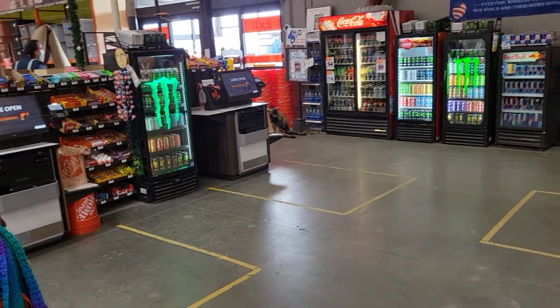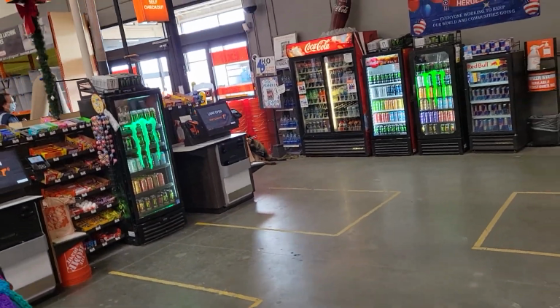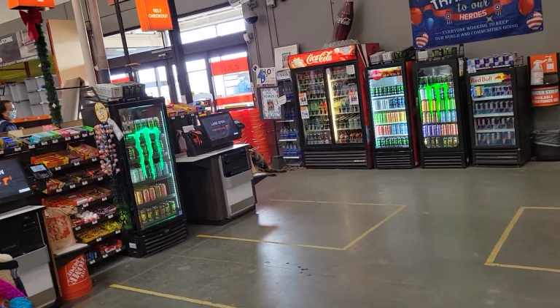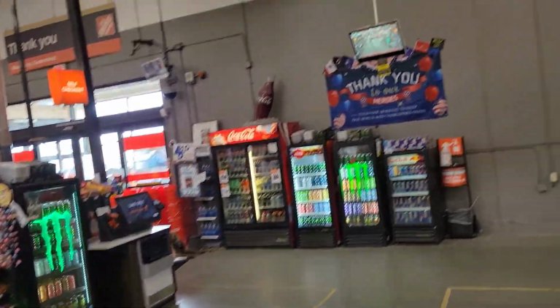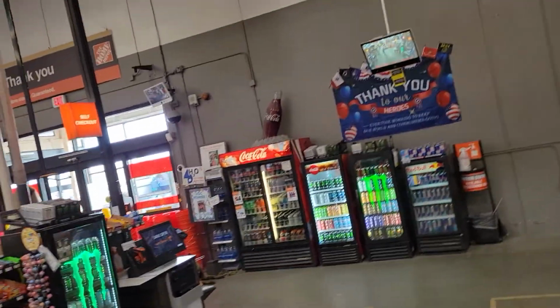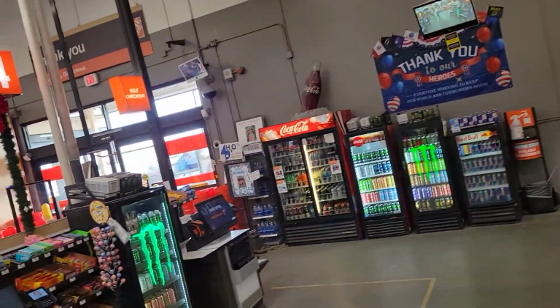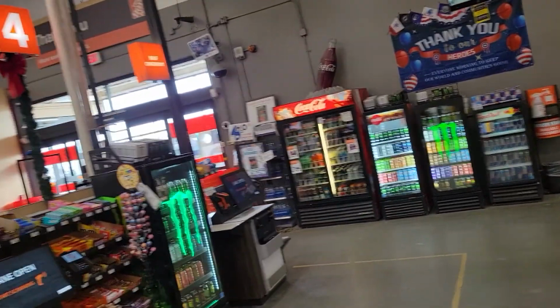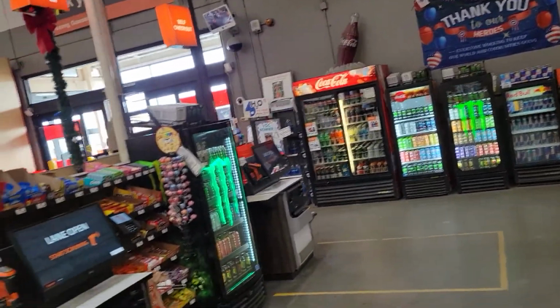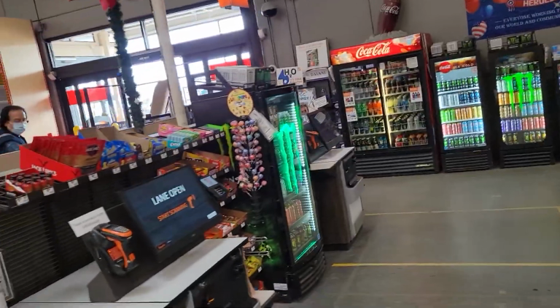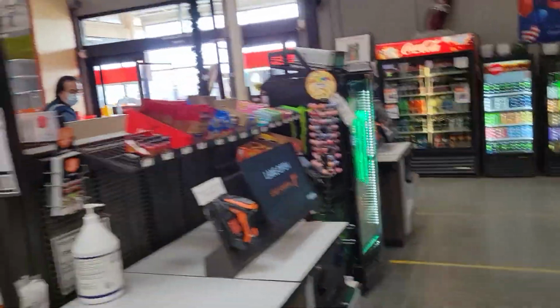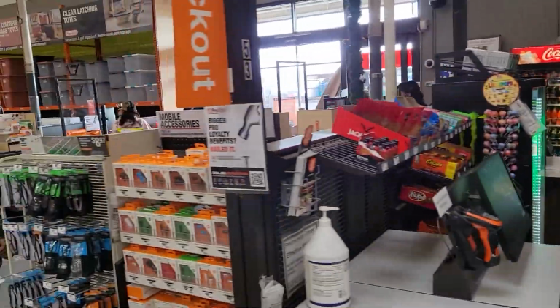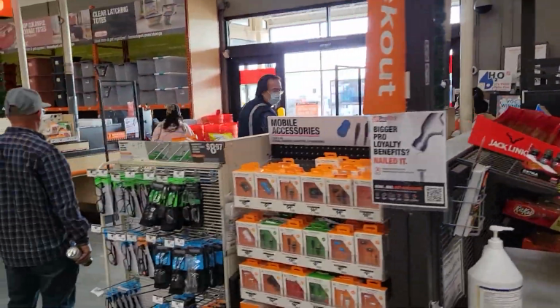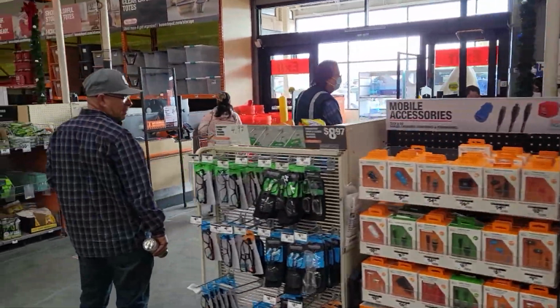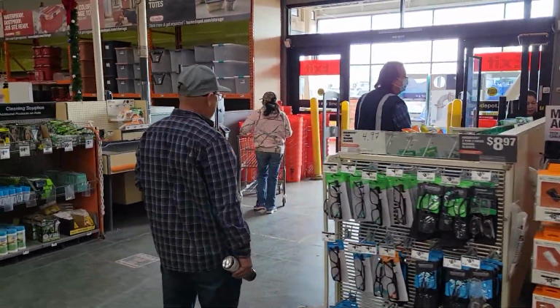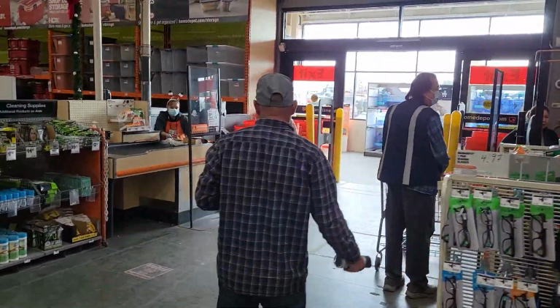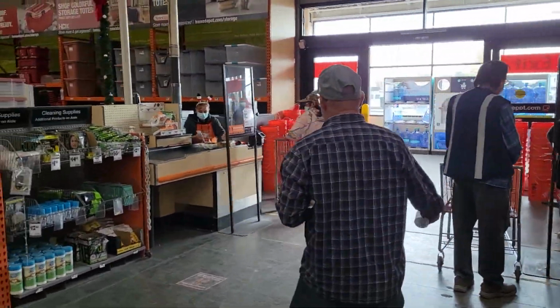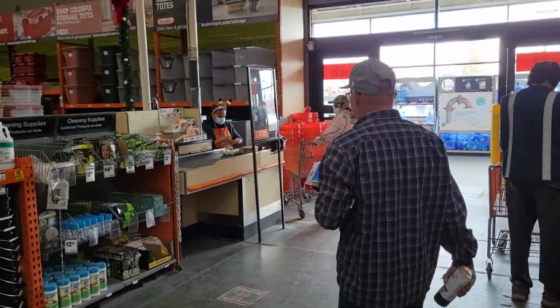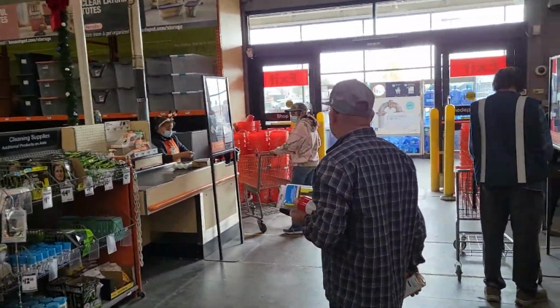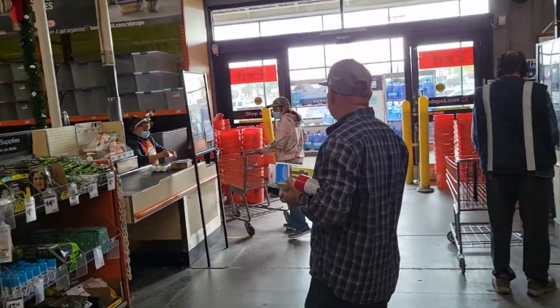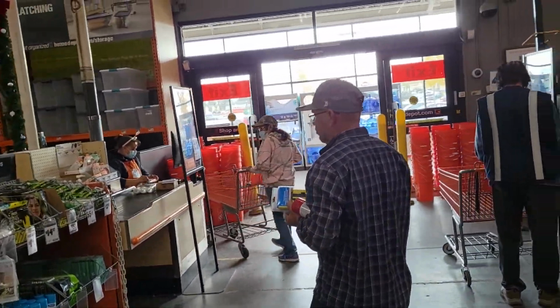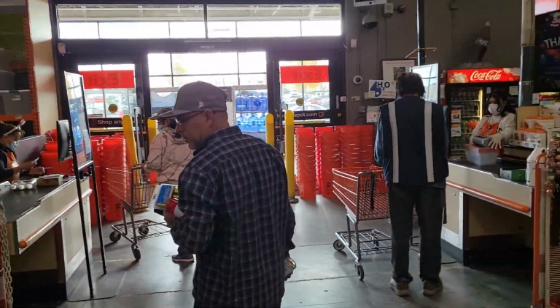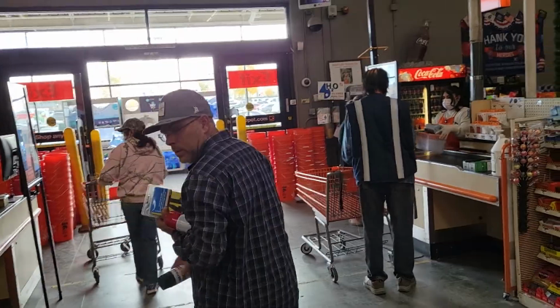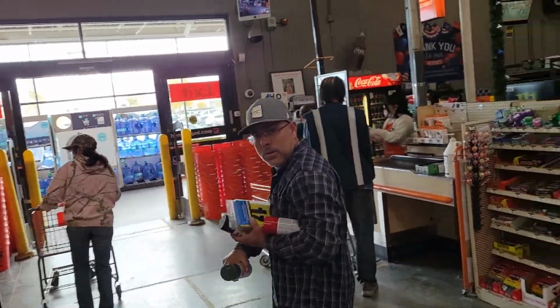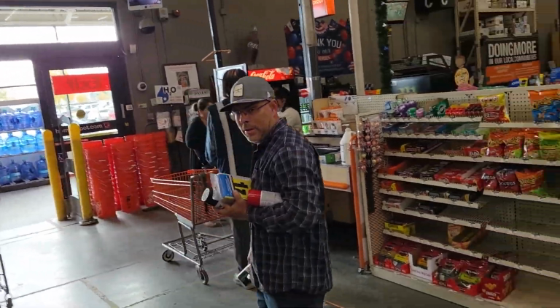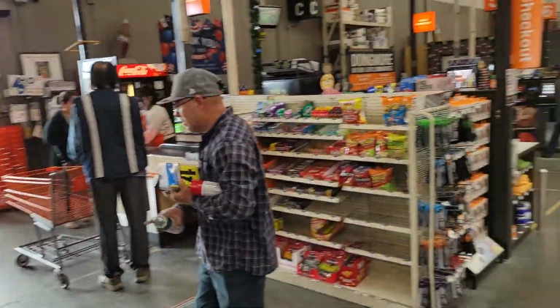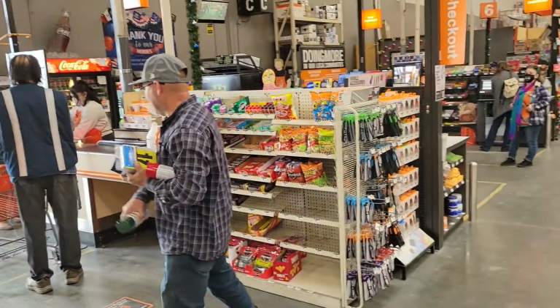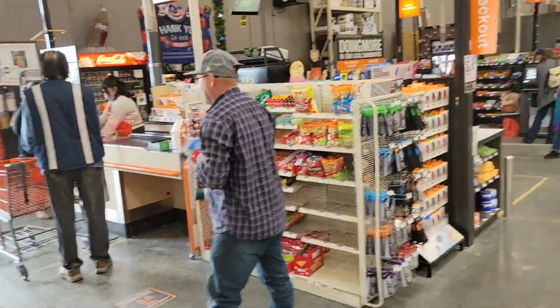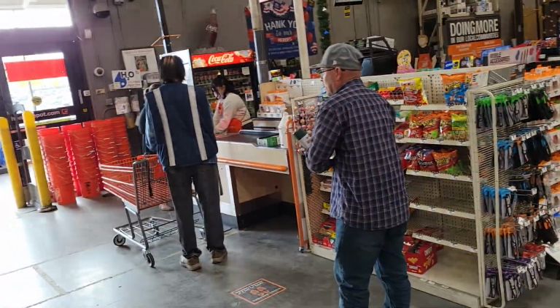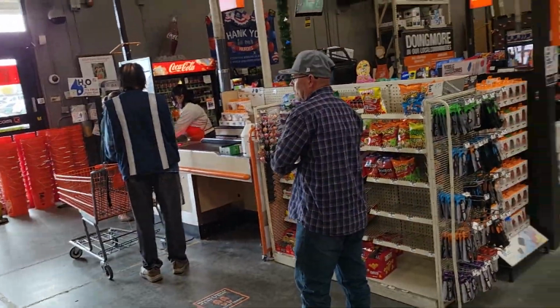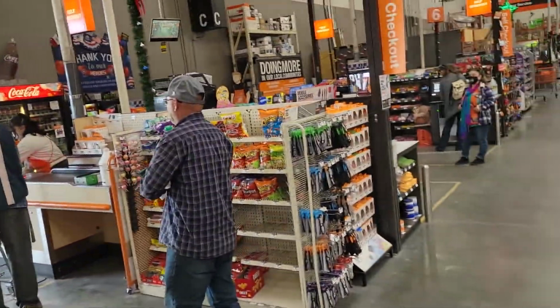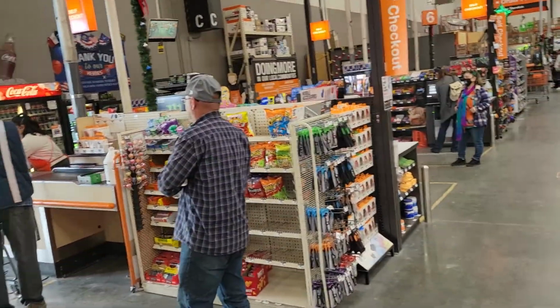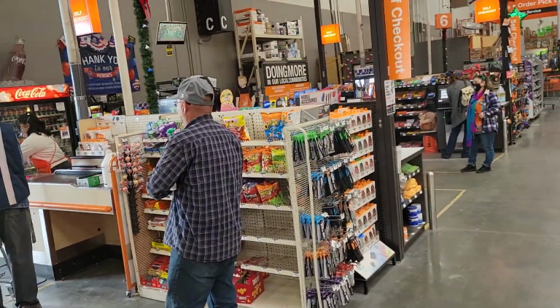We're down at Home Depot, working the door. This is where a lot of the foot traffic is going to be — people coming in and out.